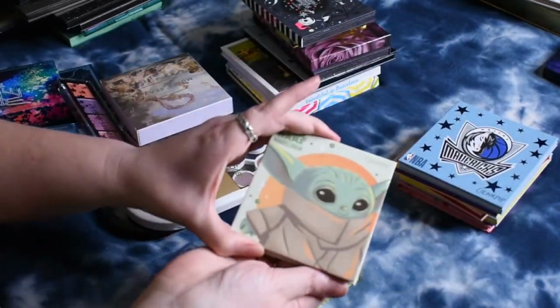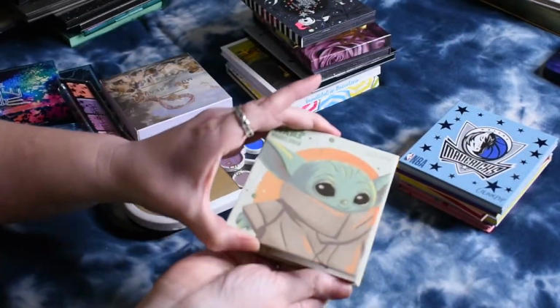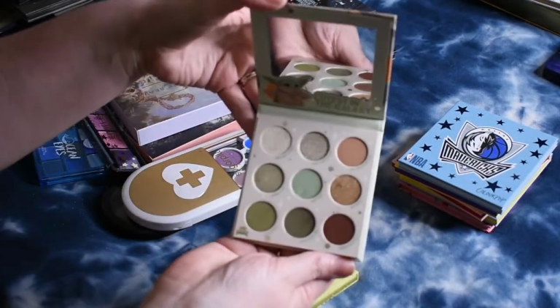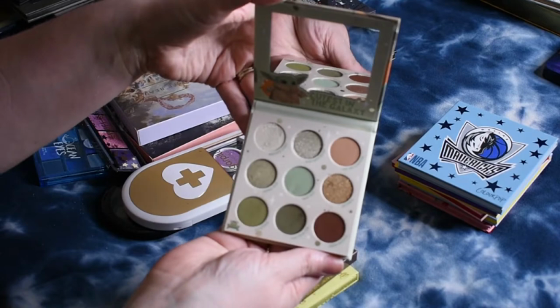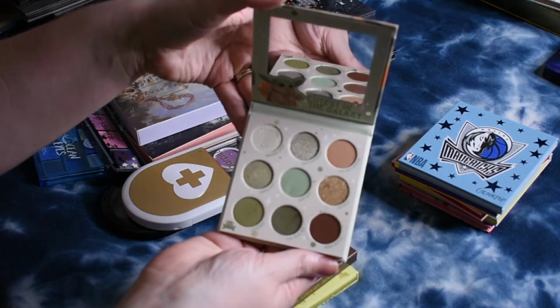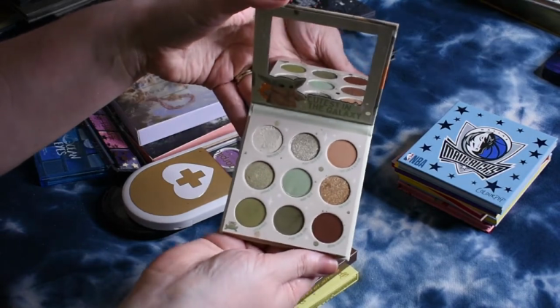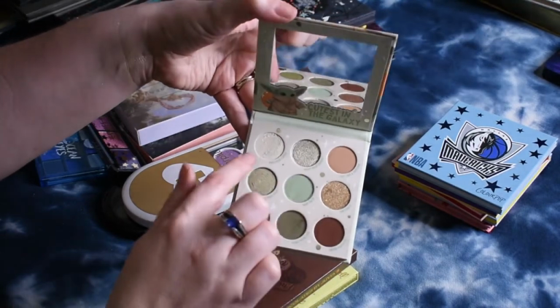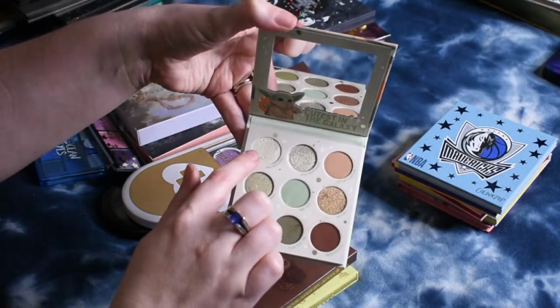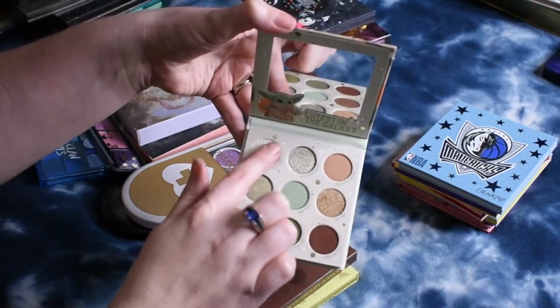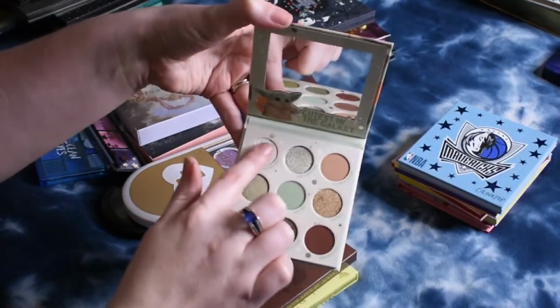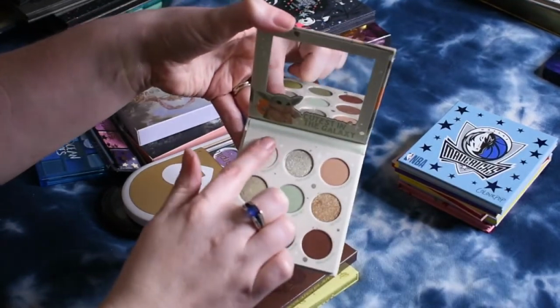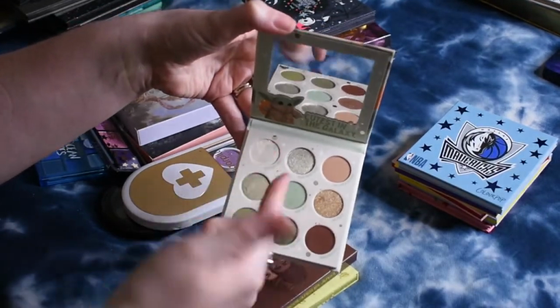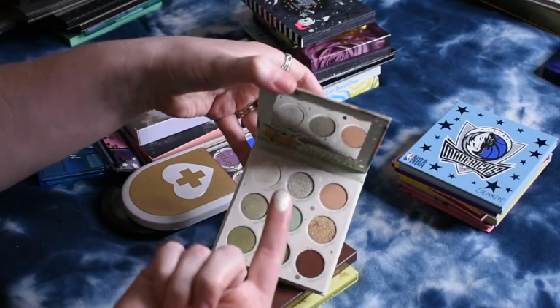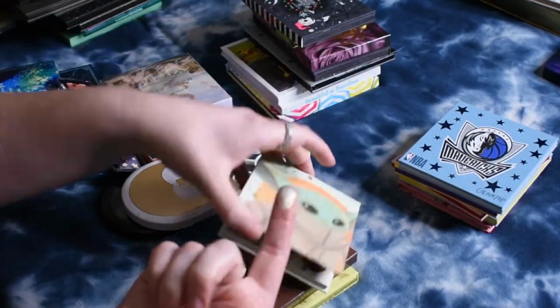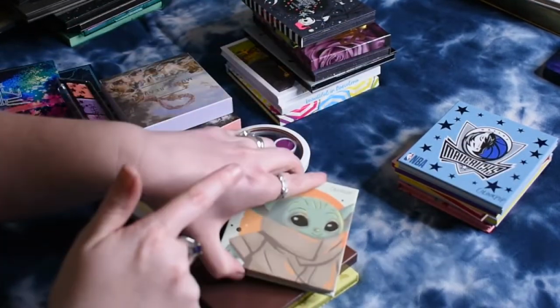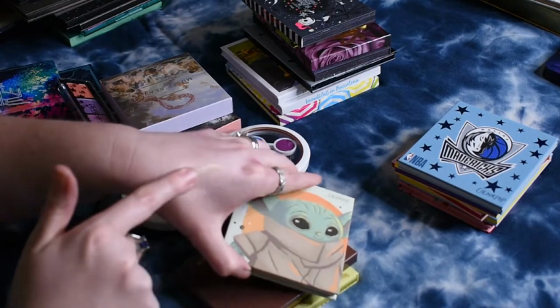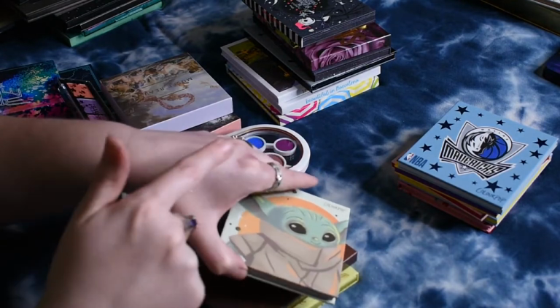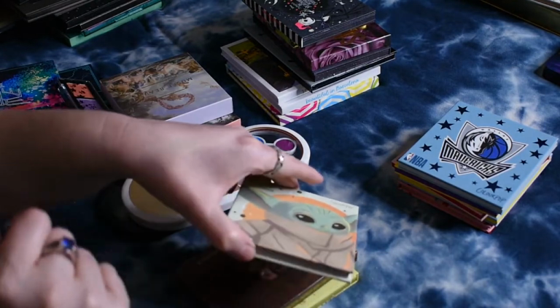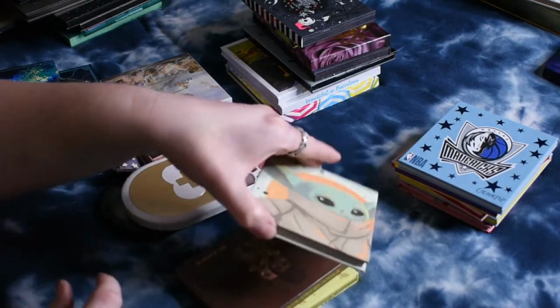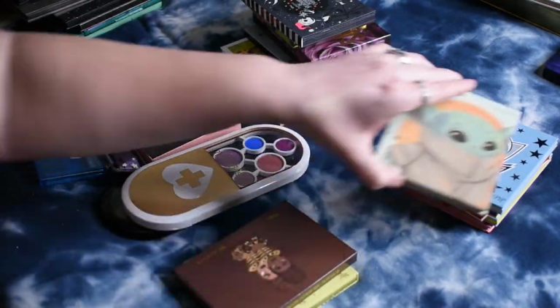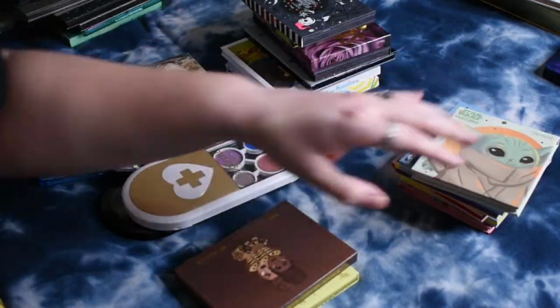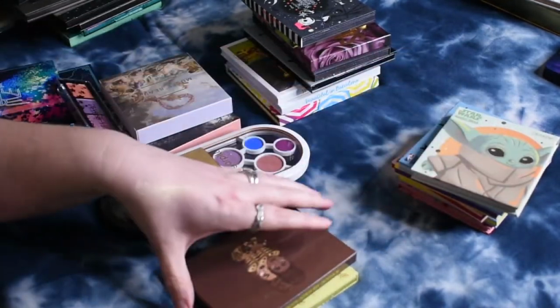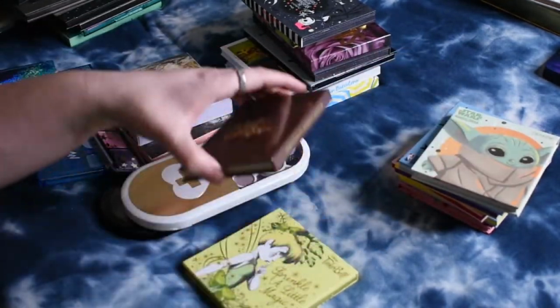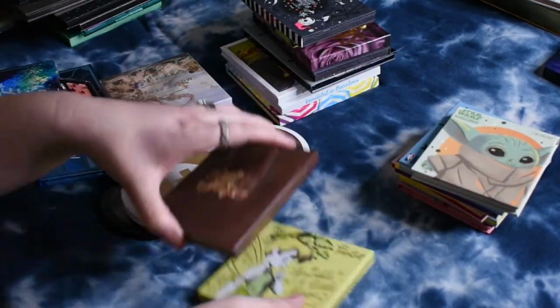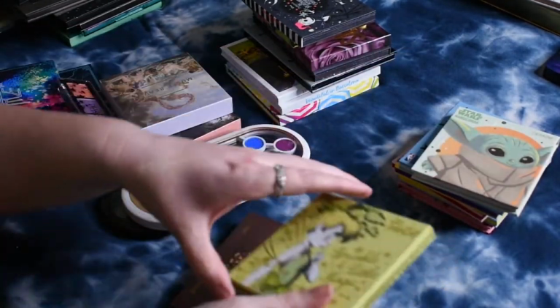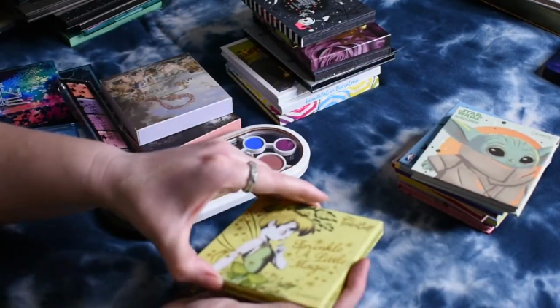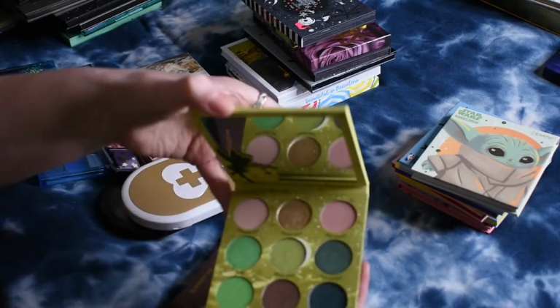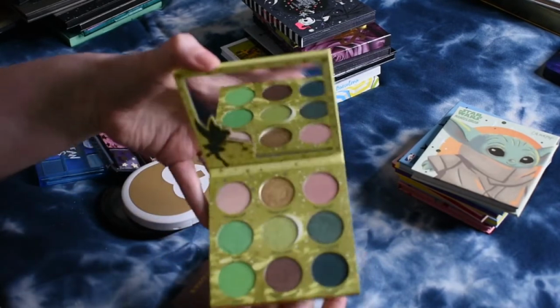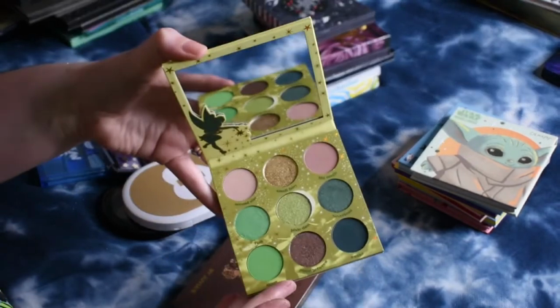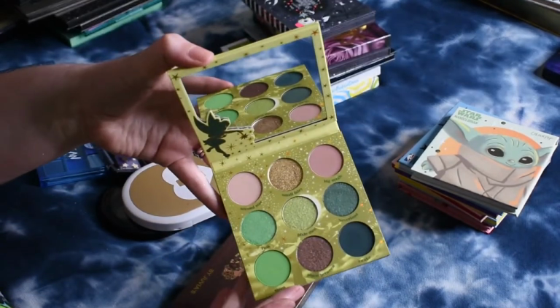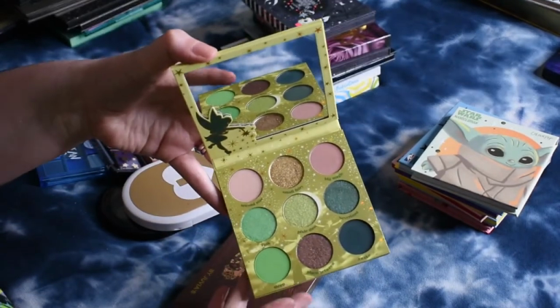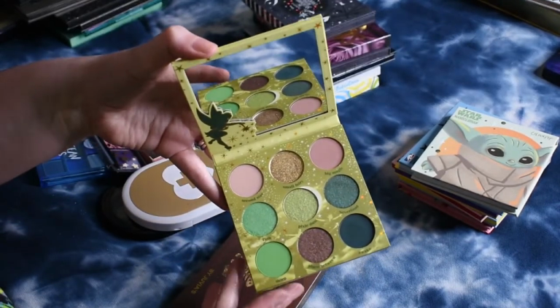I also have the Child palette, which has this beautiful gold reflectance I really like. And then this is the Tinkerbell palette, which I've used once or twice but wanted to use a little bit more.